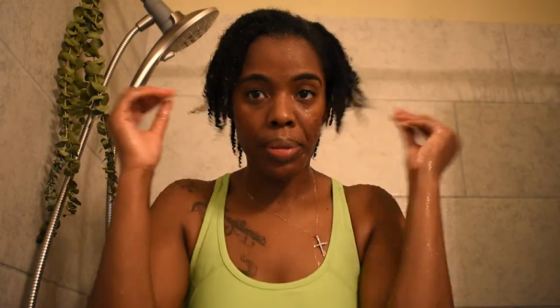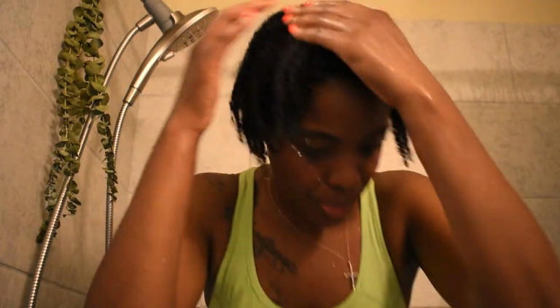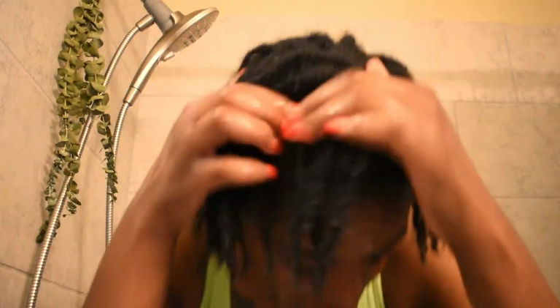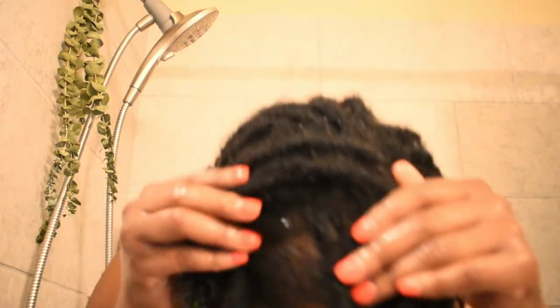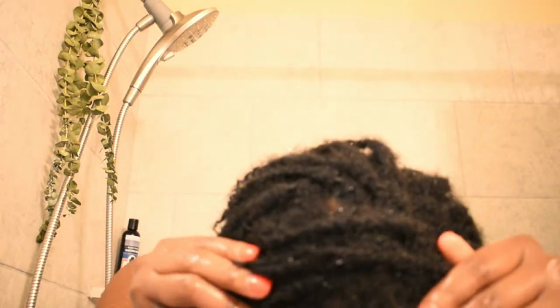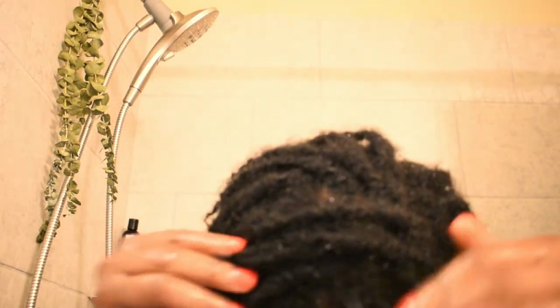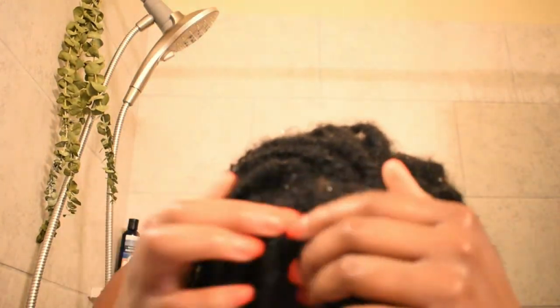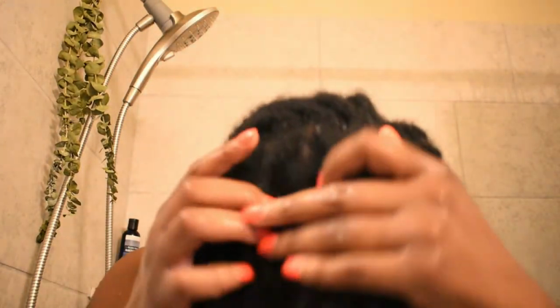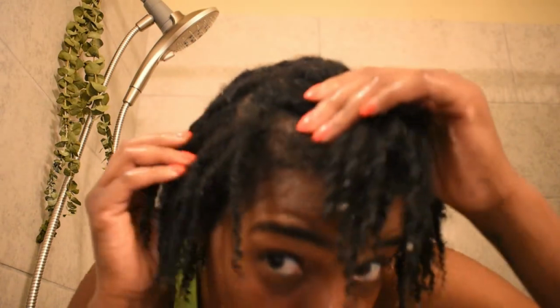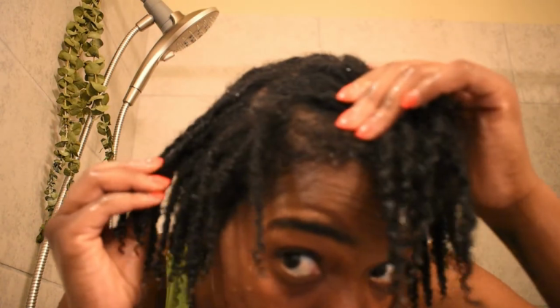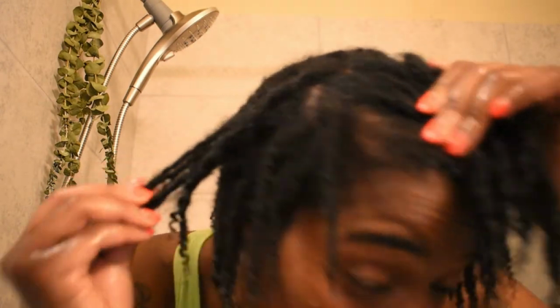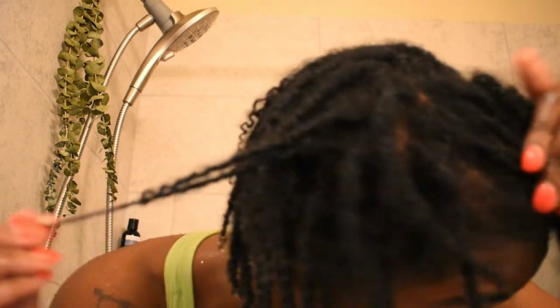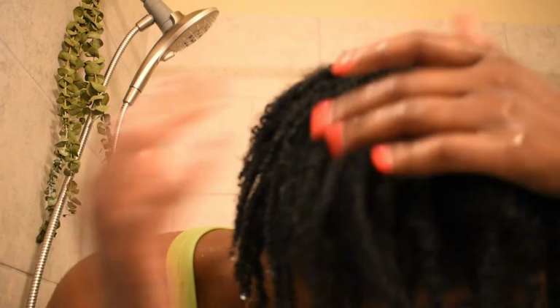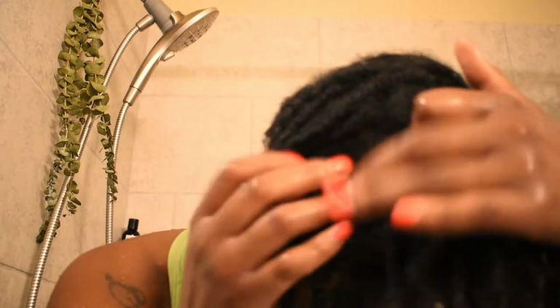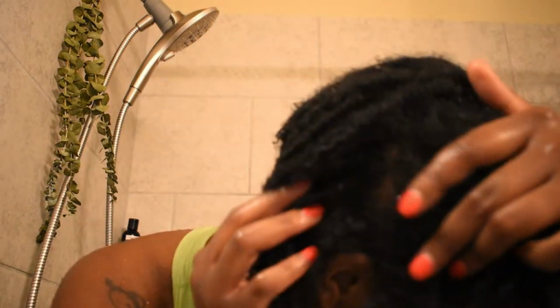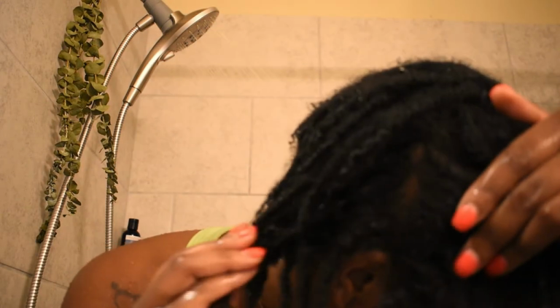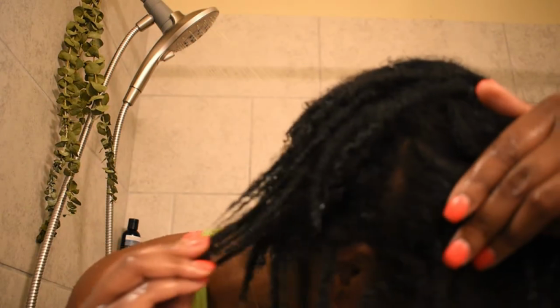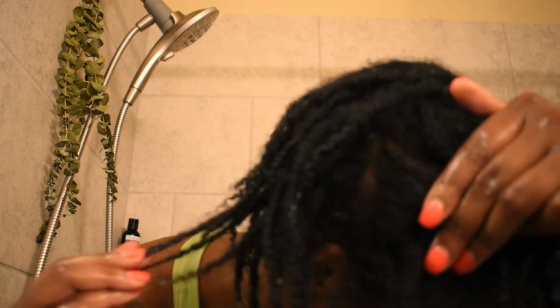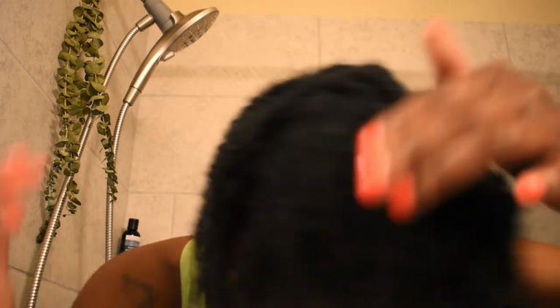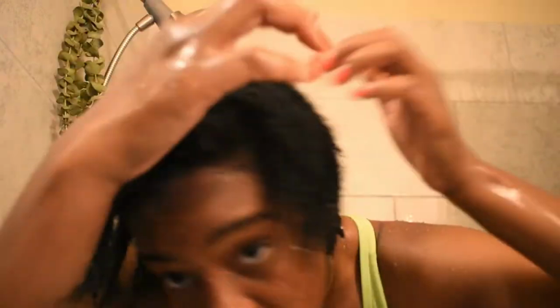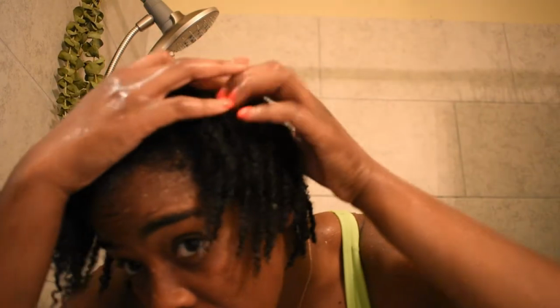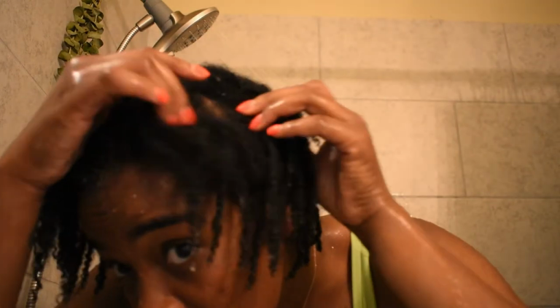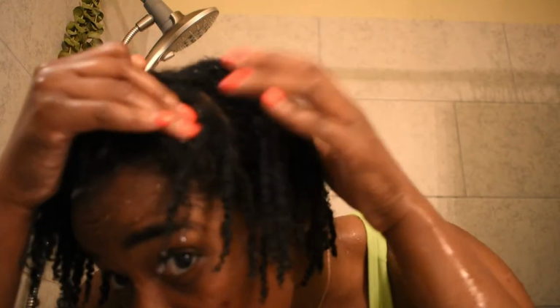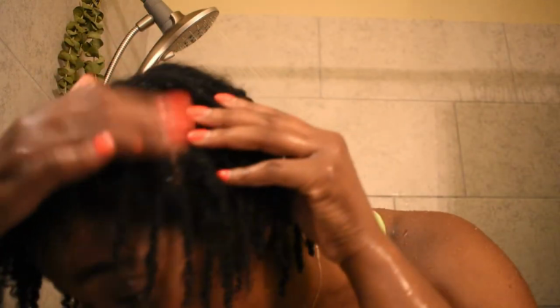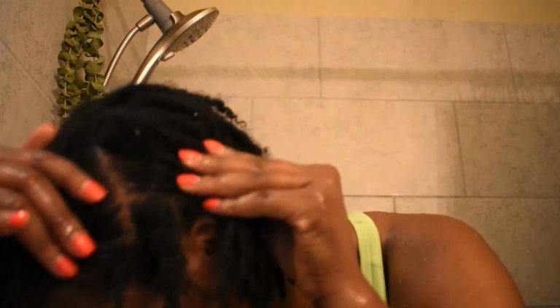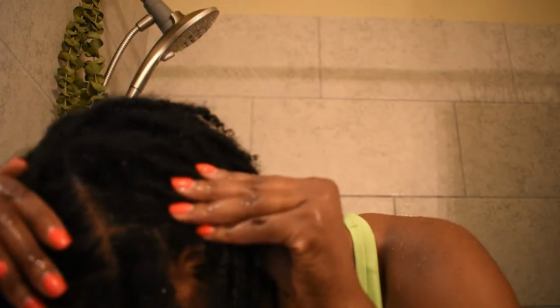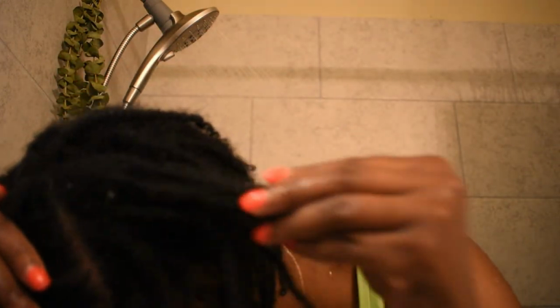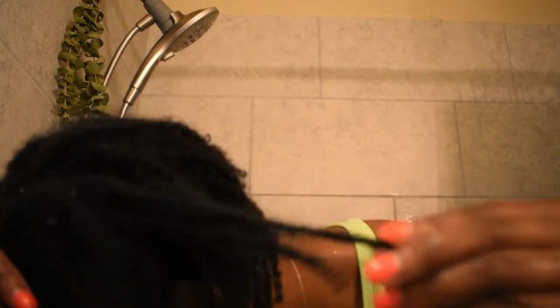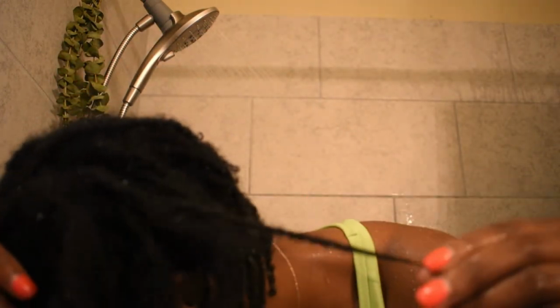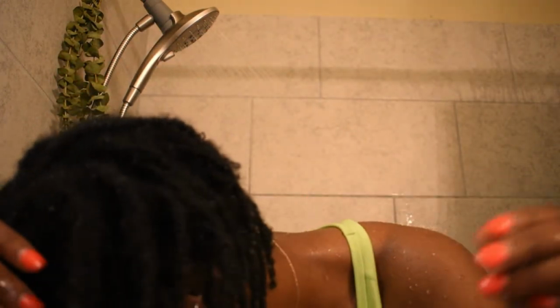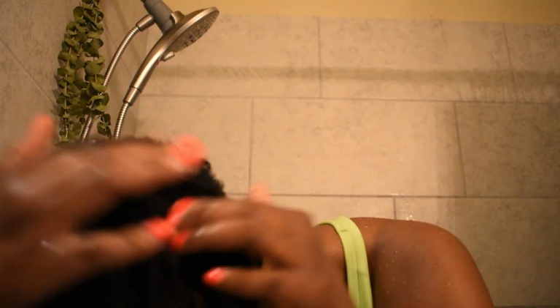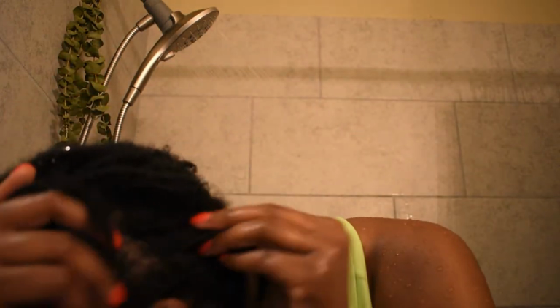Bomb Squad, here I am now showing you all how bomb my locks look and how clean they are. They have dropped because they are free from product. My scalp is feeling amazing.